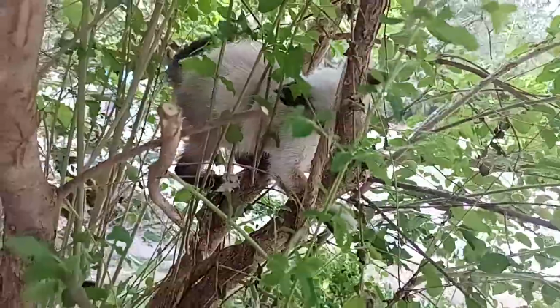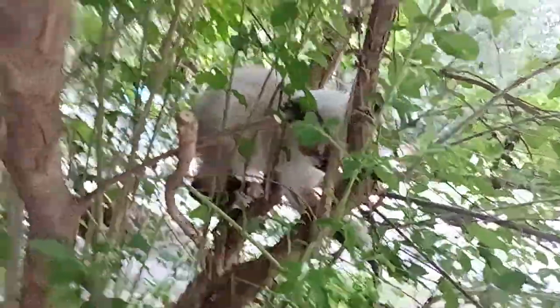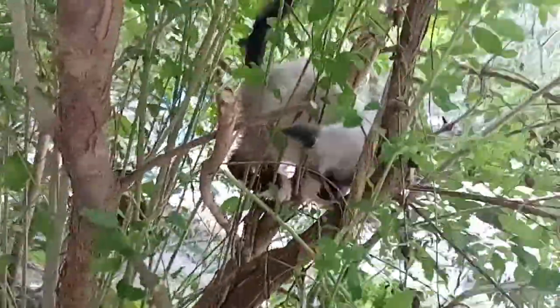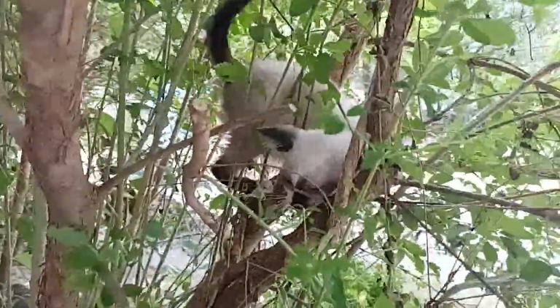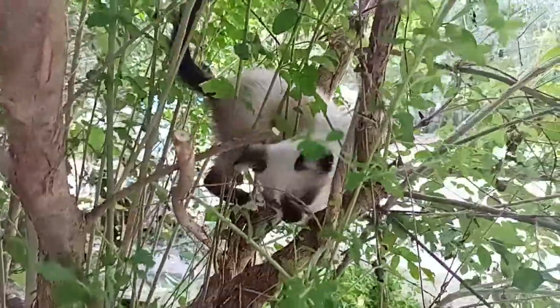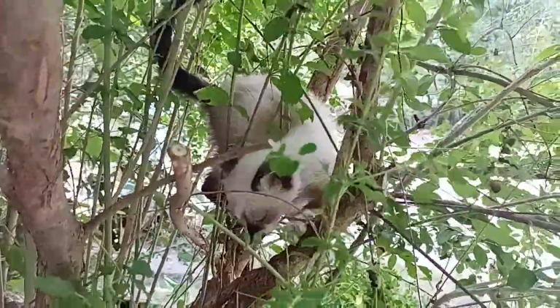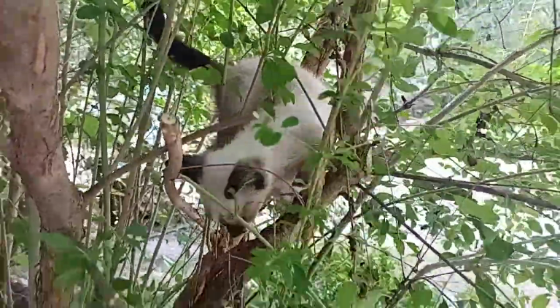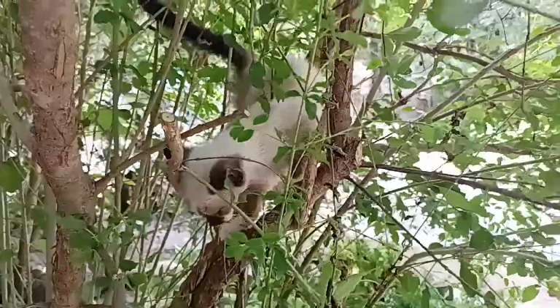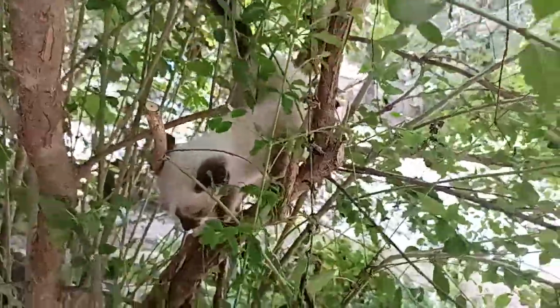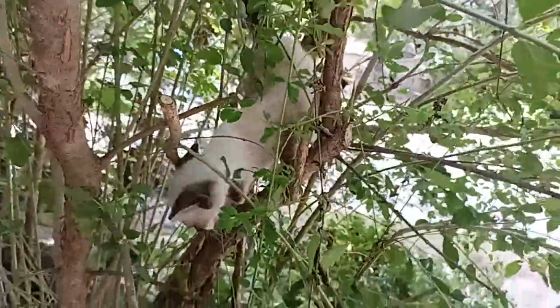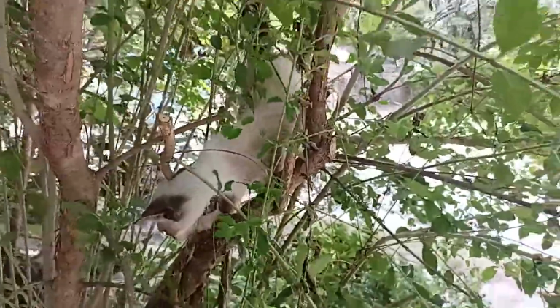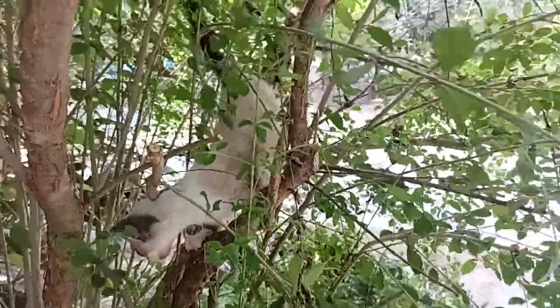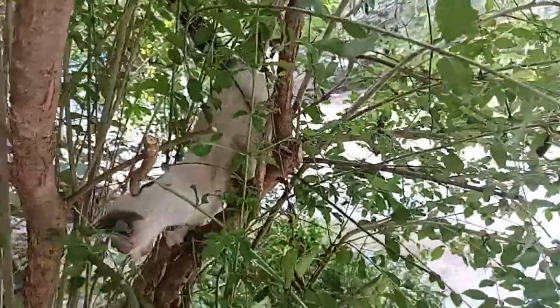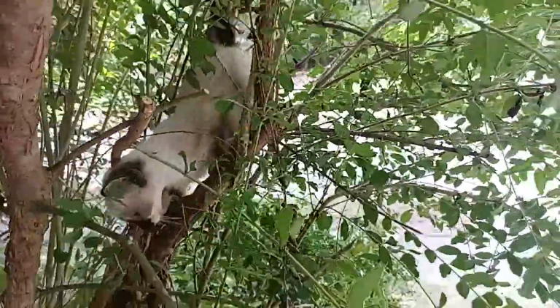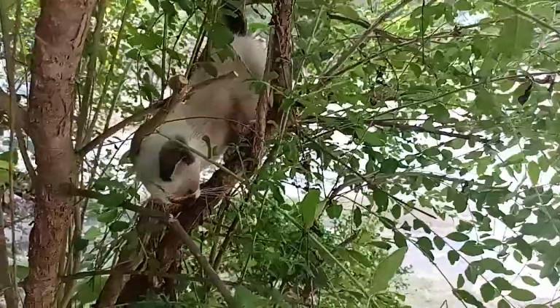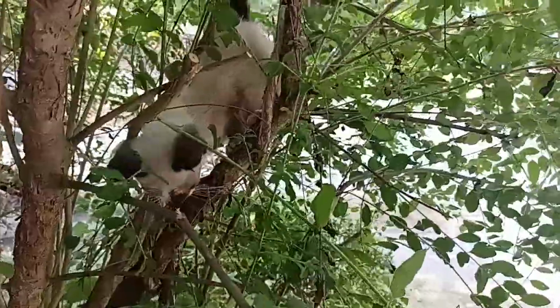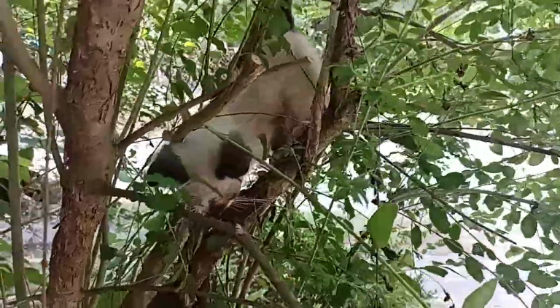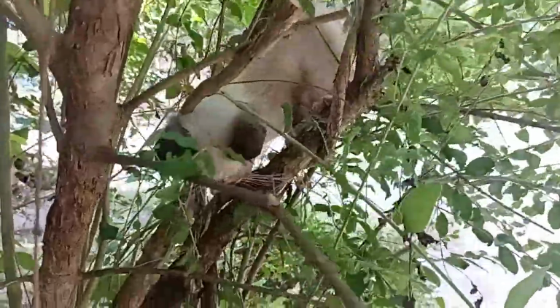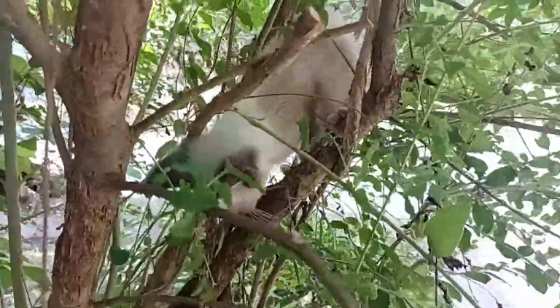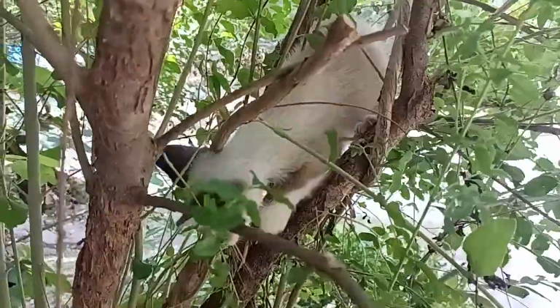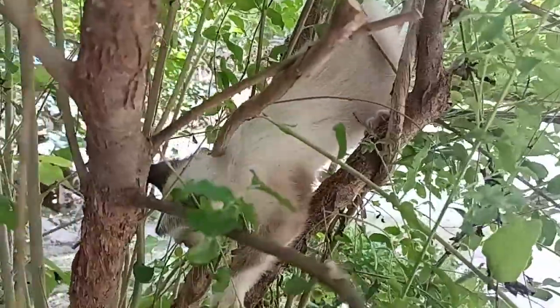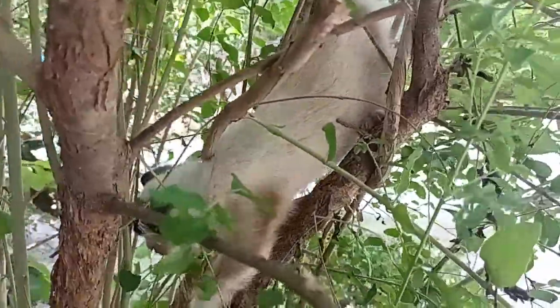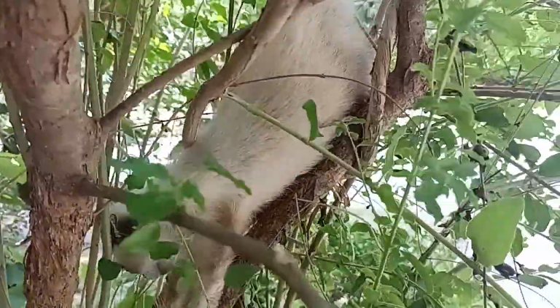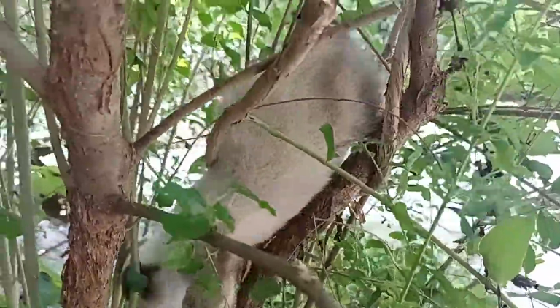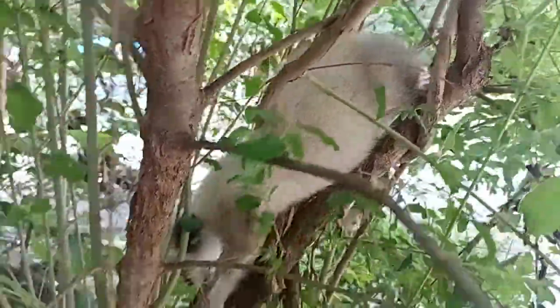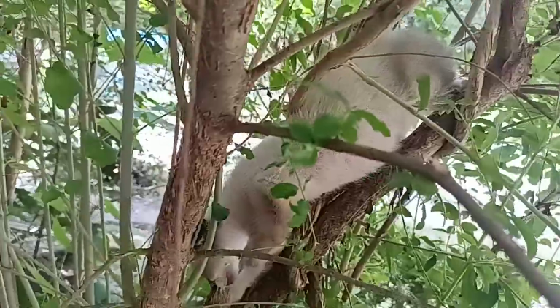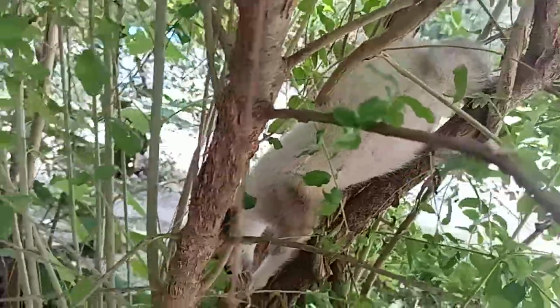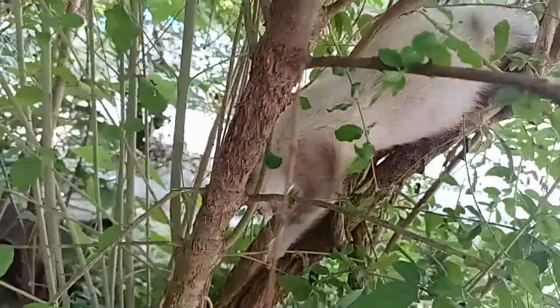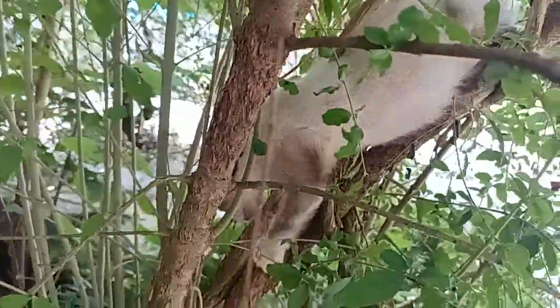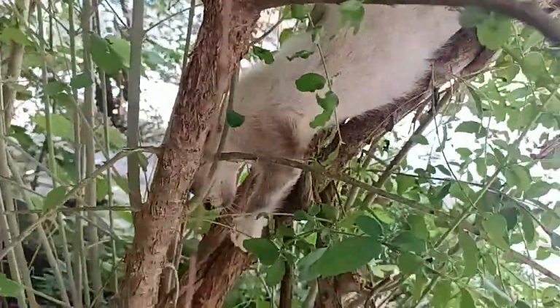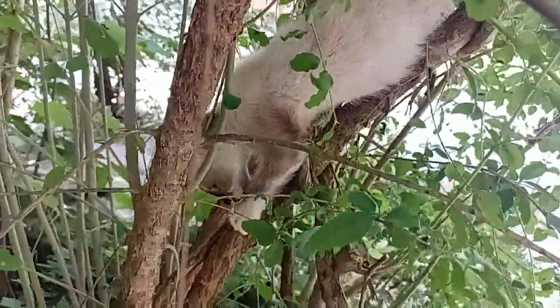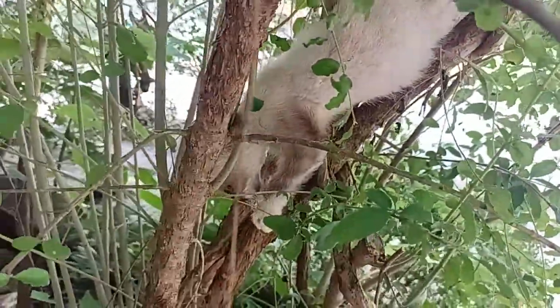Here's Malachi. He loves climbing trees. He and the gray kitten love climbing trees, and he always comes down to greet me. It's so sweet.